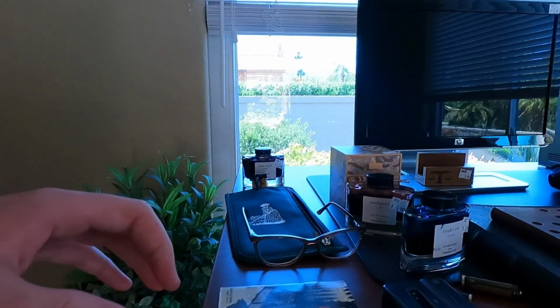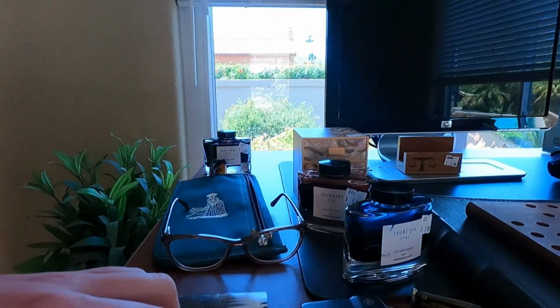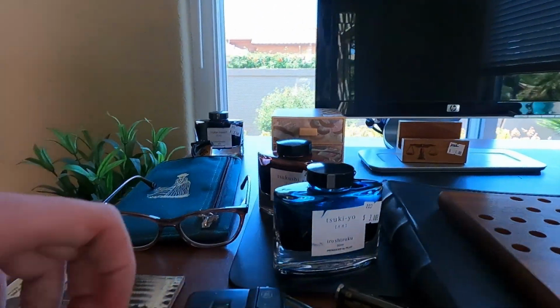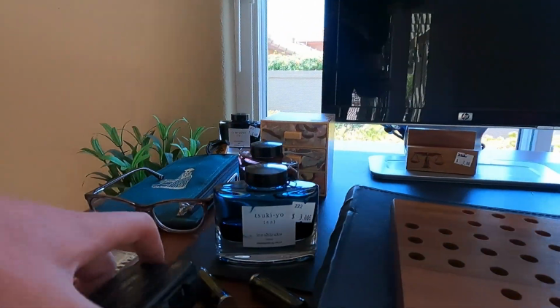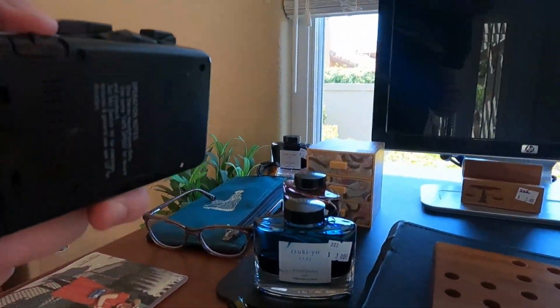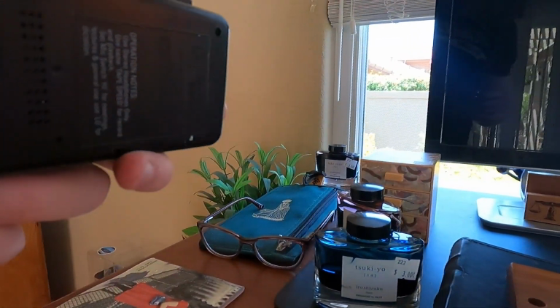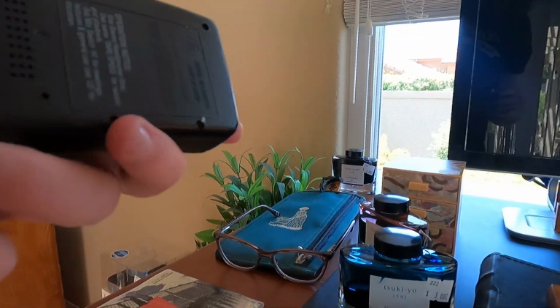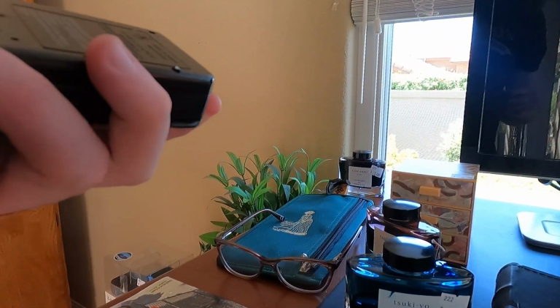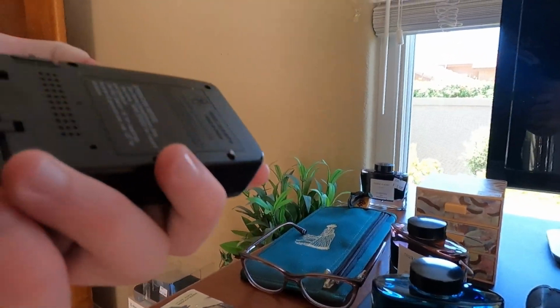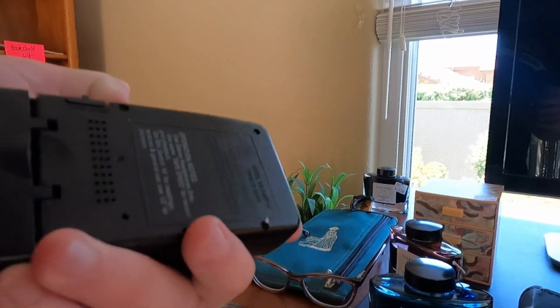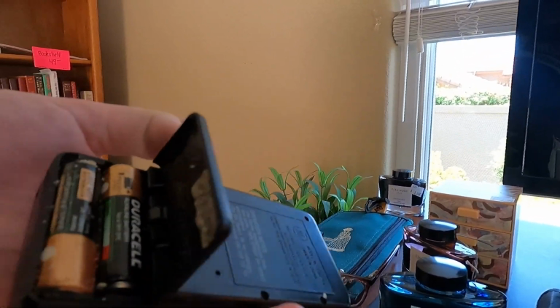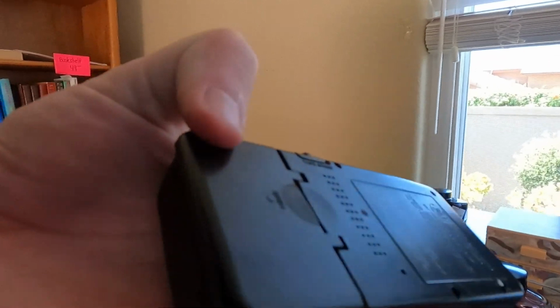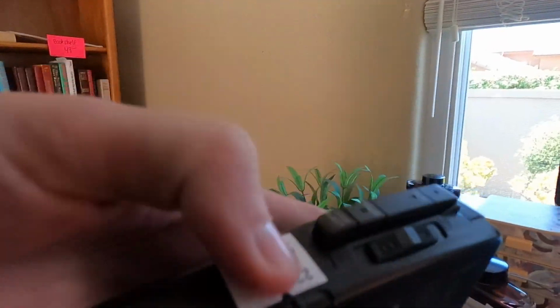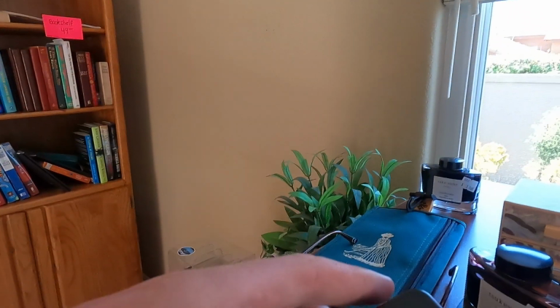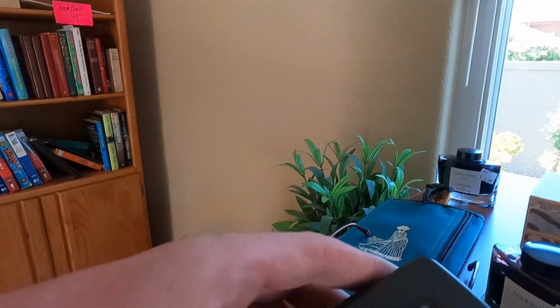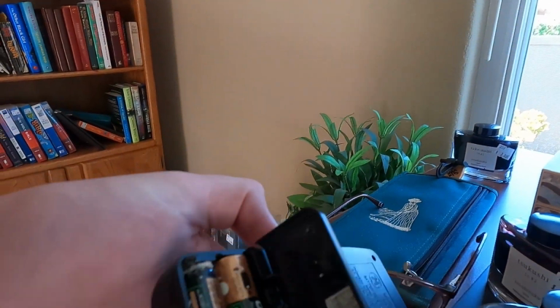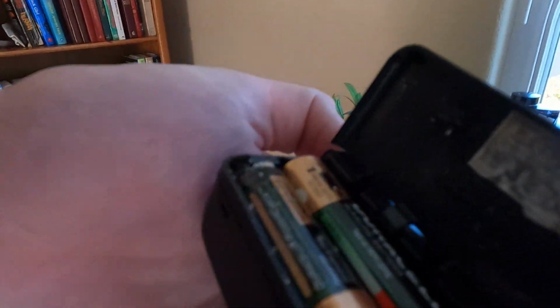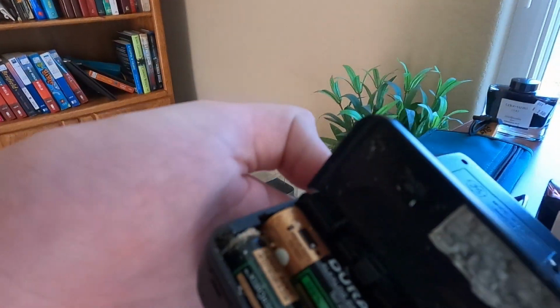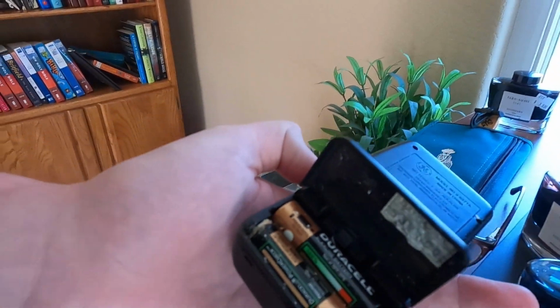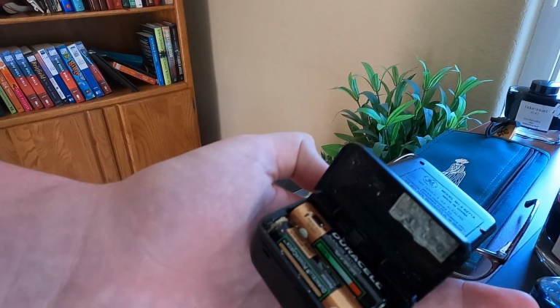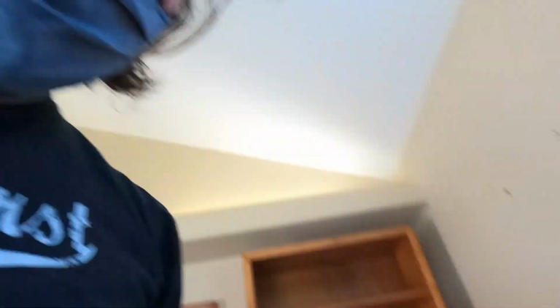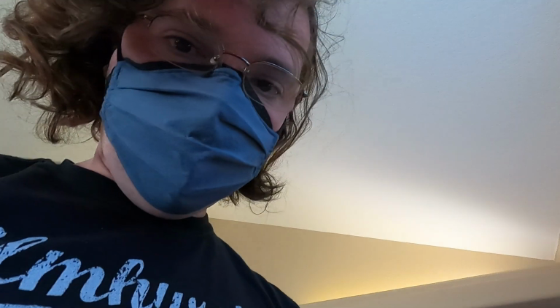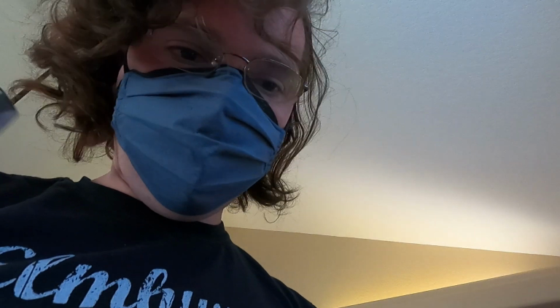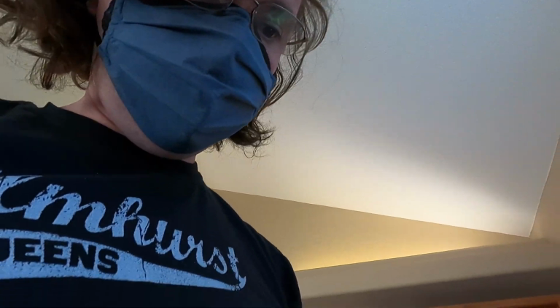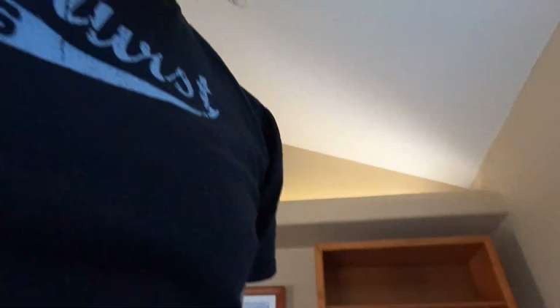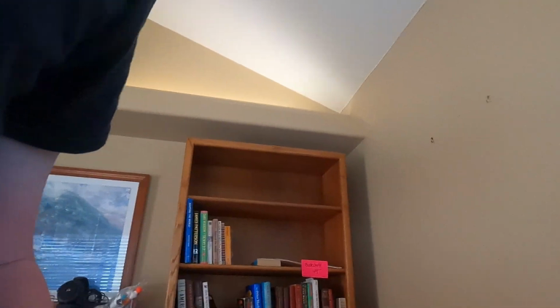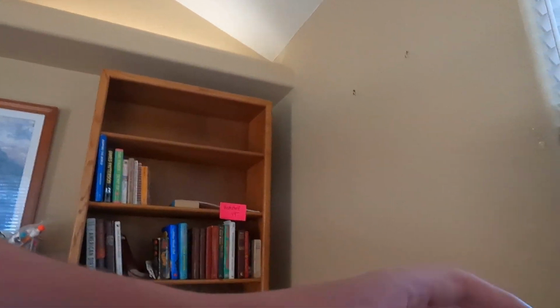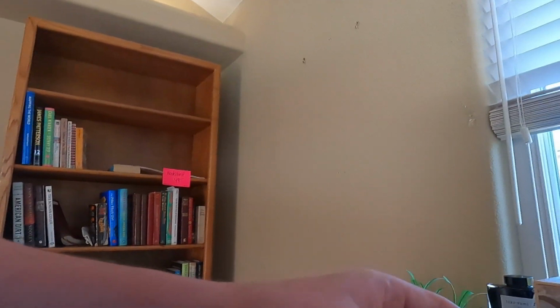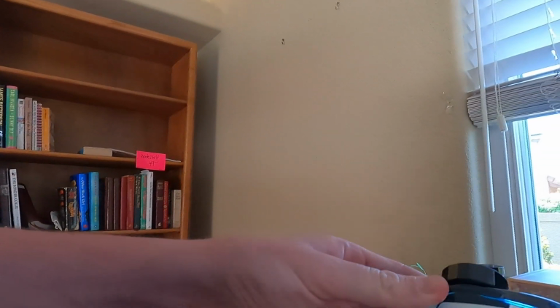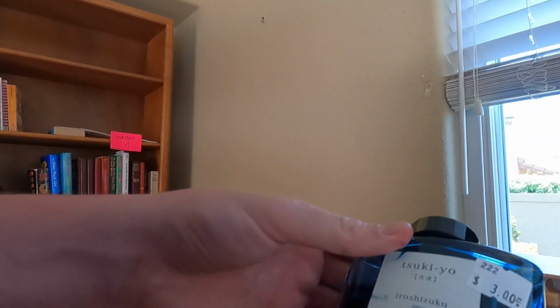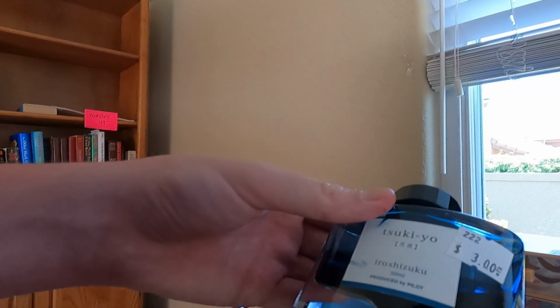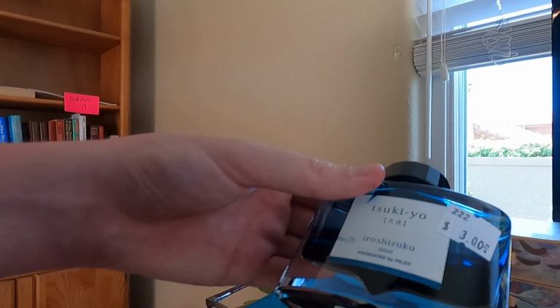Whenever picking up used electronics that take batteries, always check the battery compartment, because the batteries might be so old that they corroded — like this one — which could prevent it from working. So rather than purchasing it, I left it behind due to the corrosion.